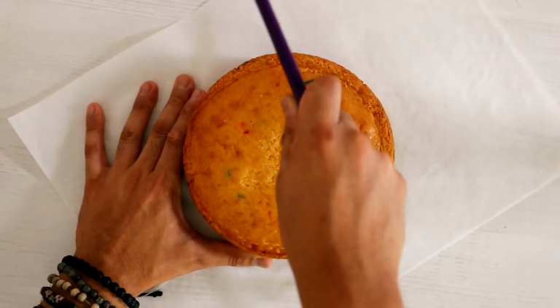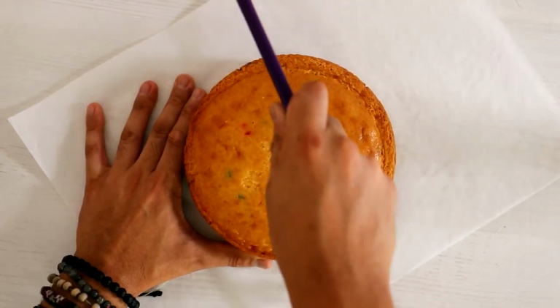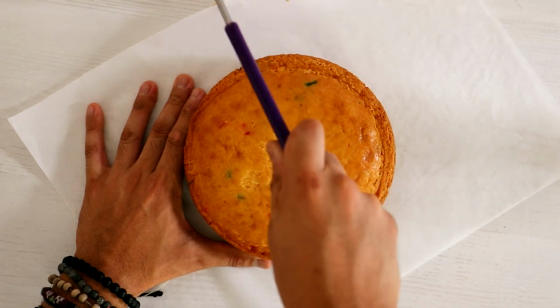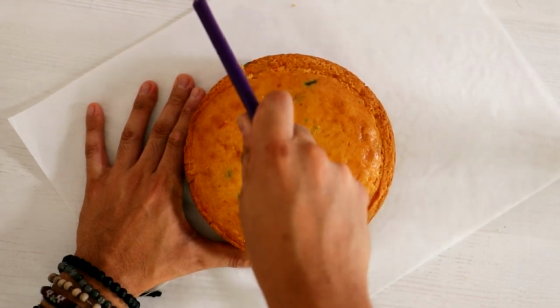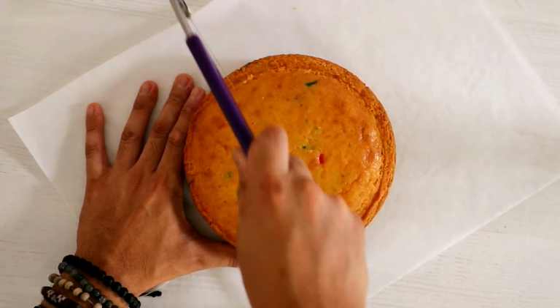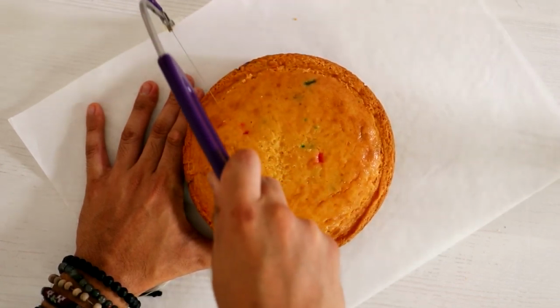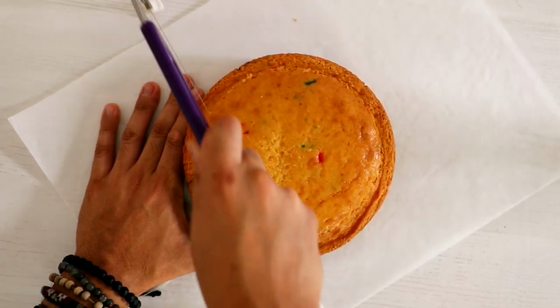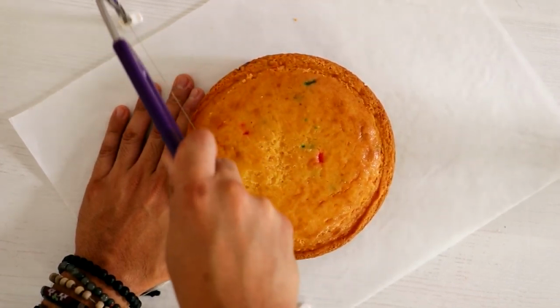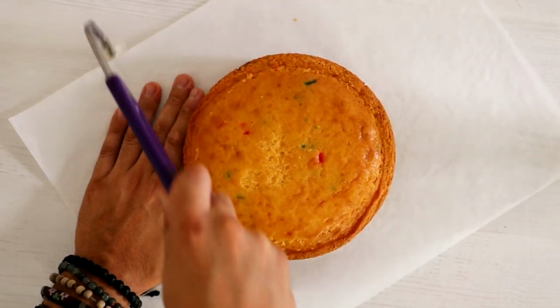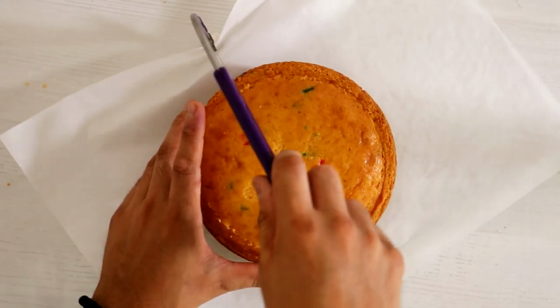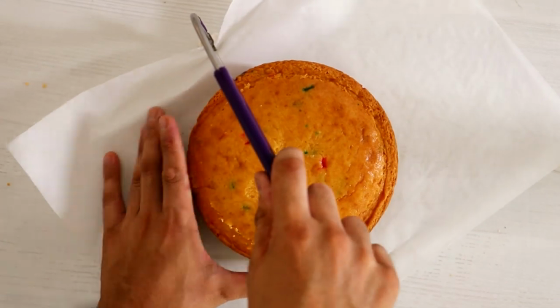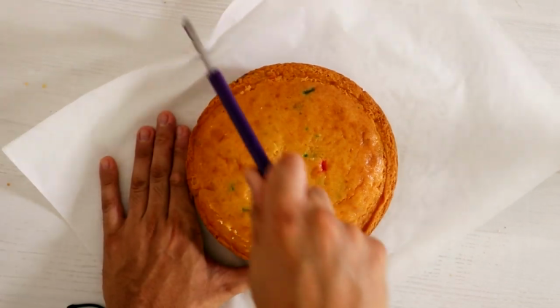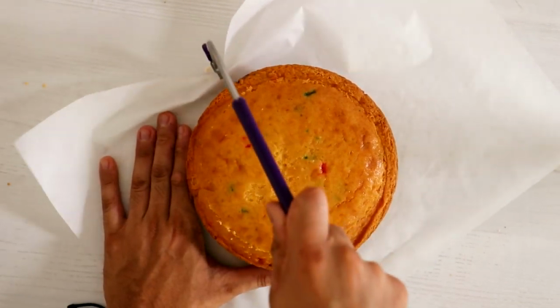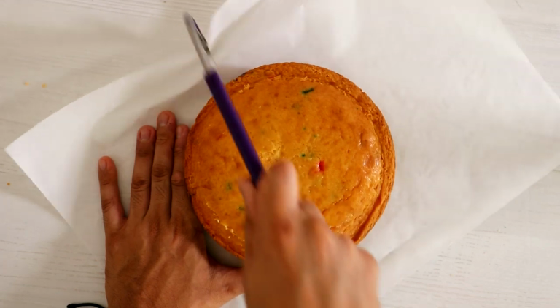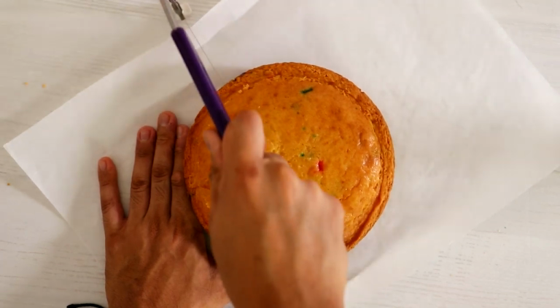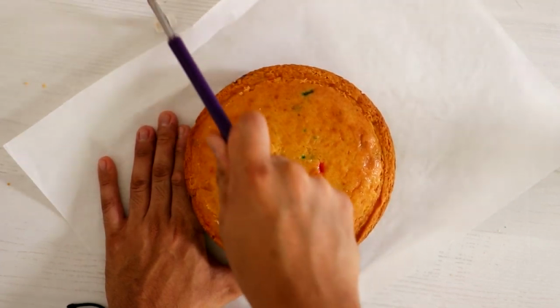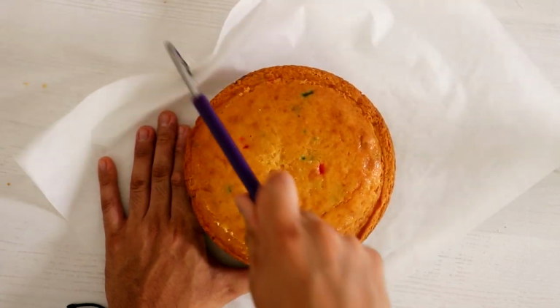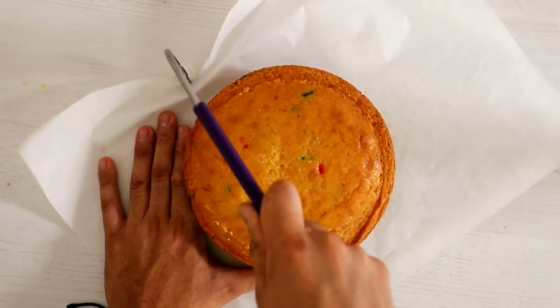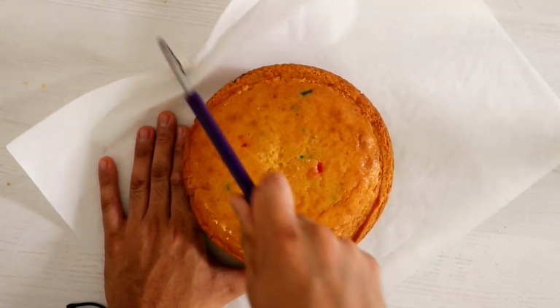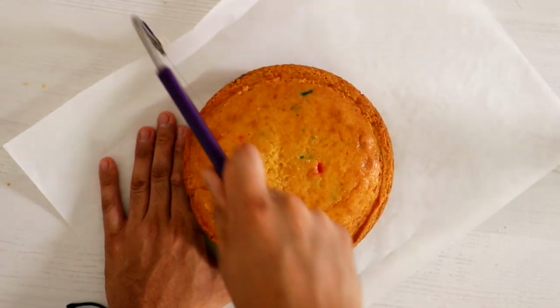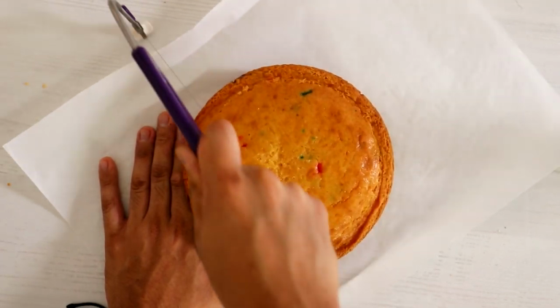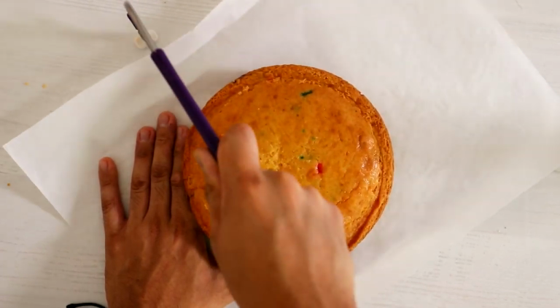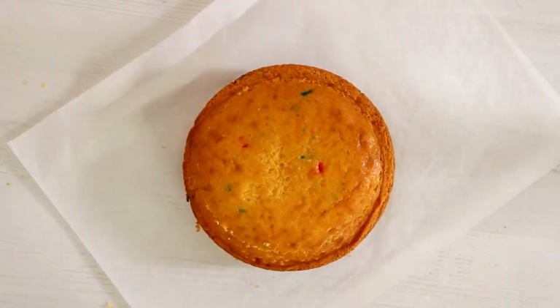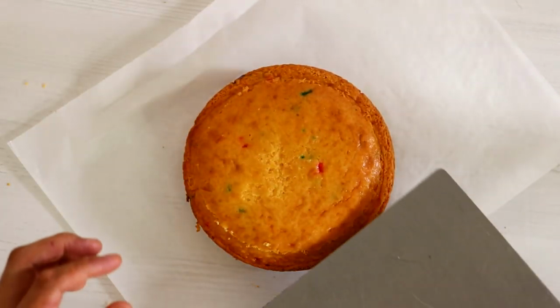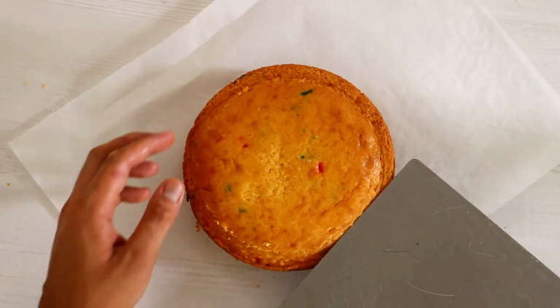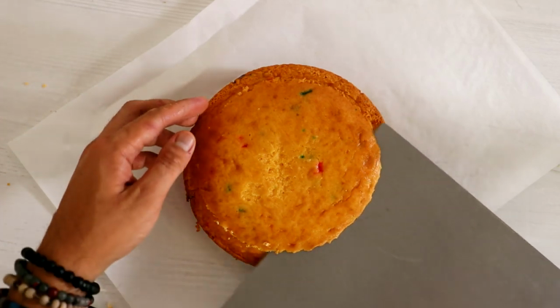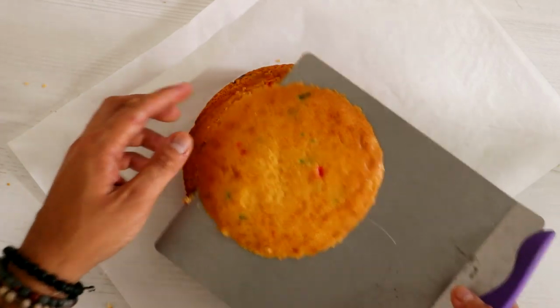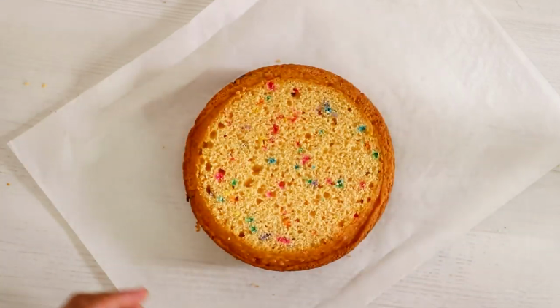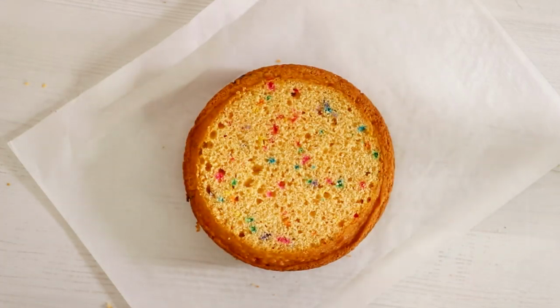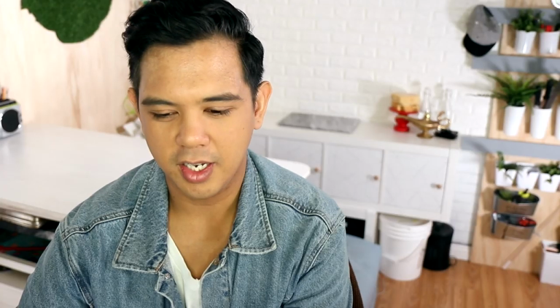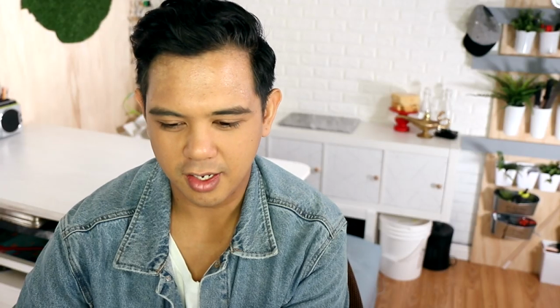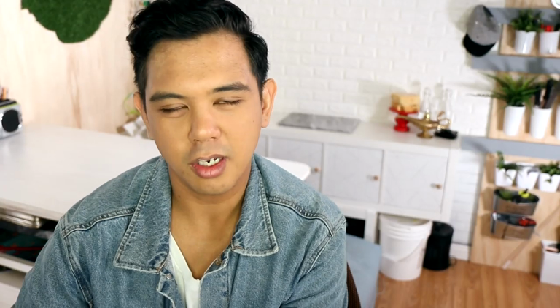I'm starting out with an 8-inch round cake and I chose funfetti. I love the way funfetti looks on camera, which is why most of my cakes are funfetti. I cut it into three equal slices — the top slice I'm just going to eat off-camera because it's cake and cake is yummy.